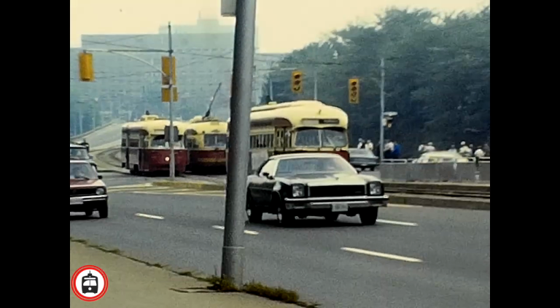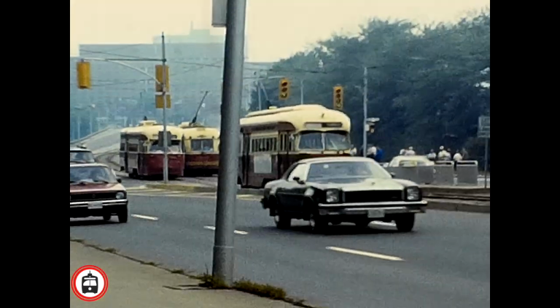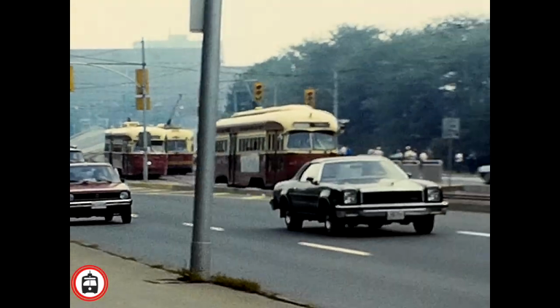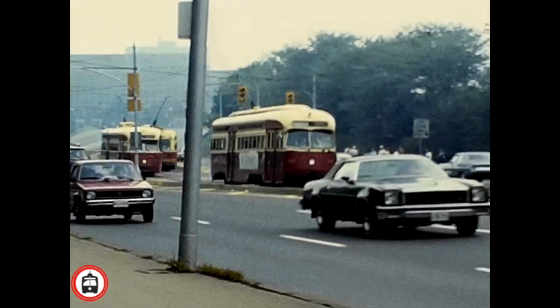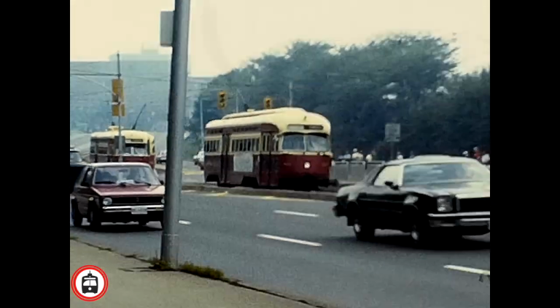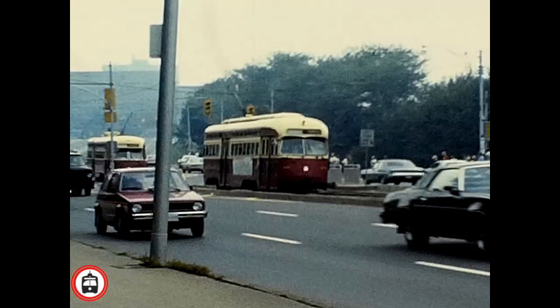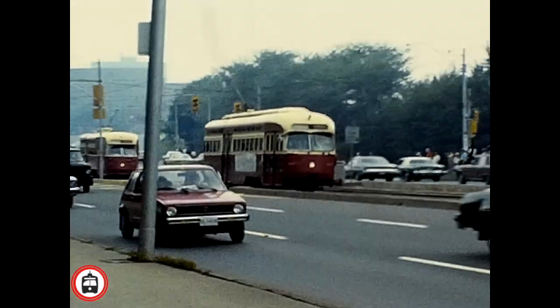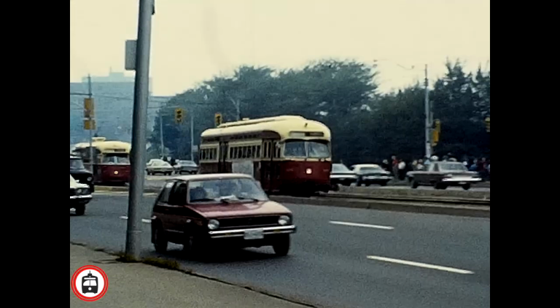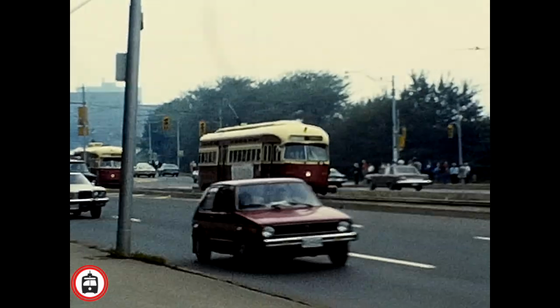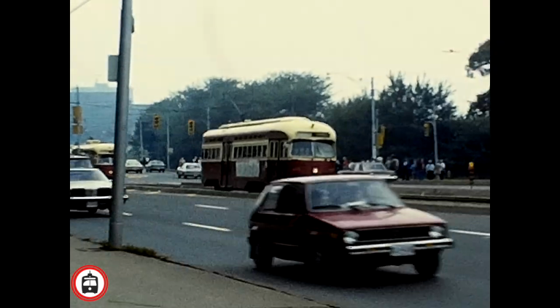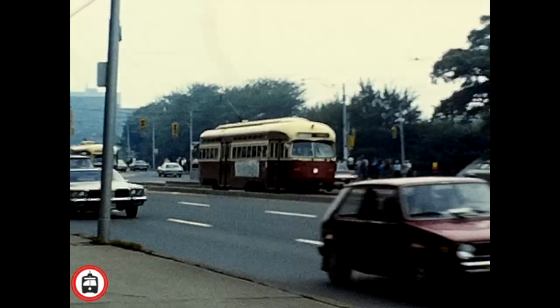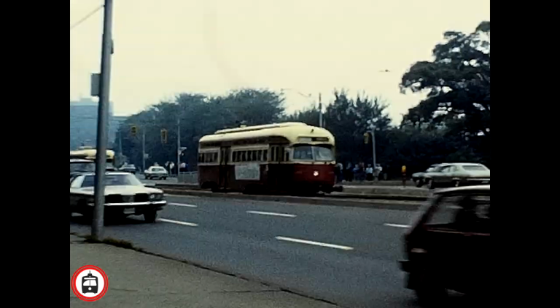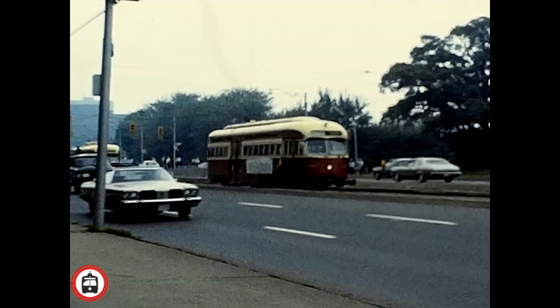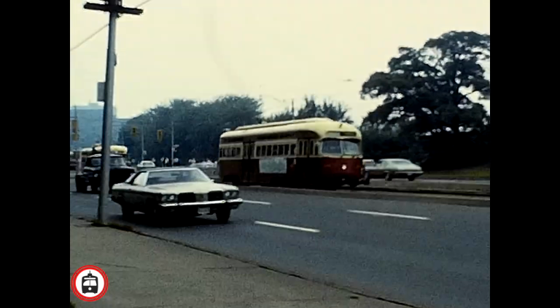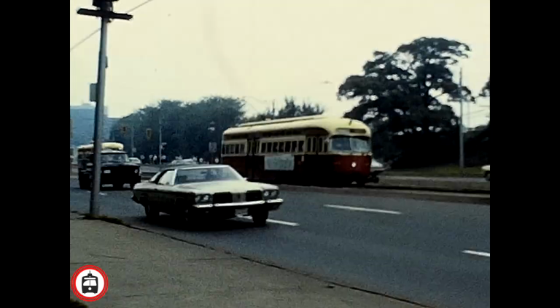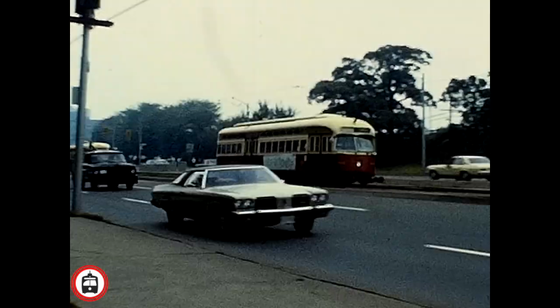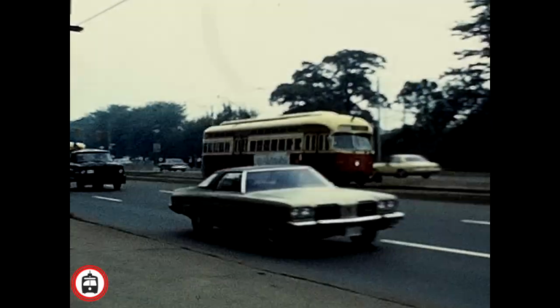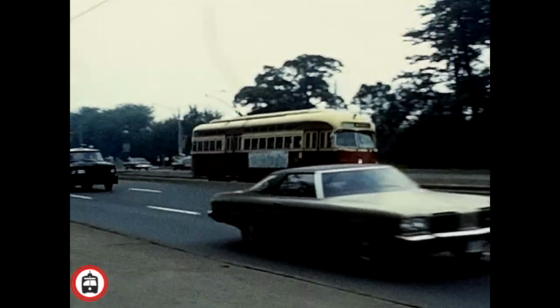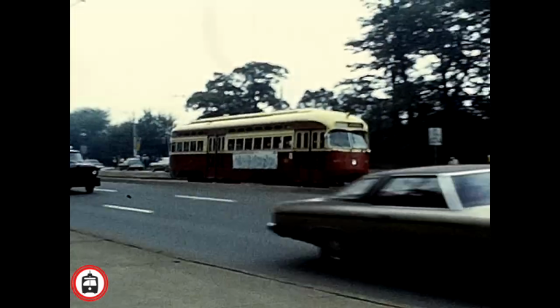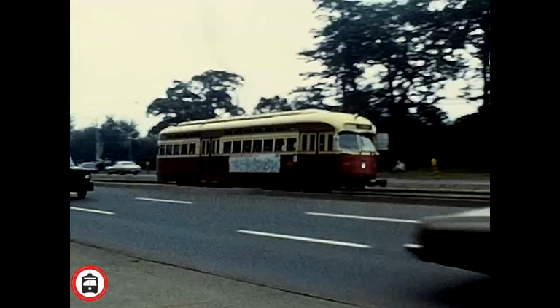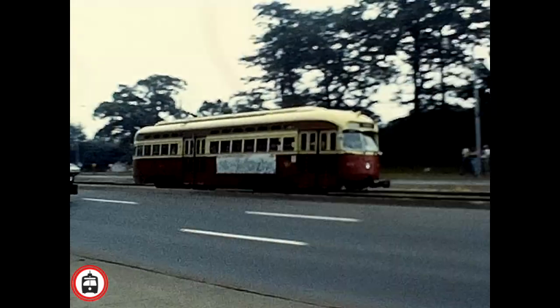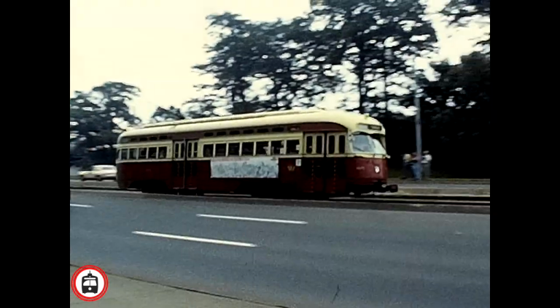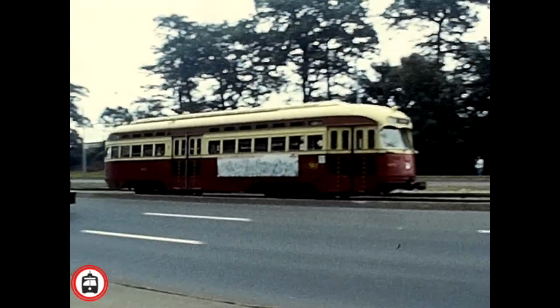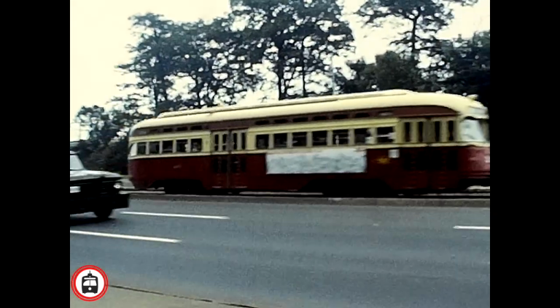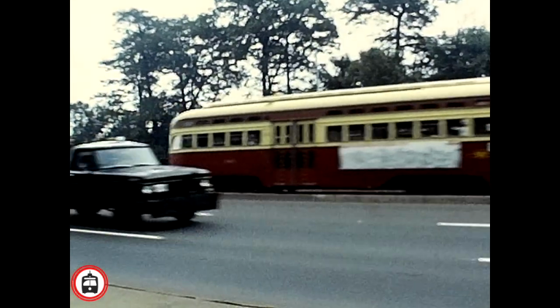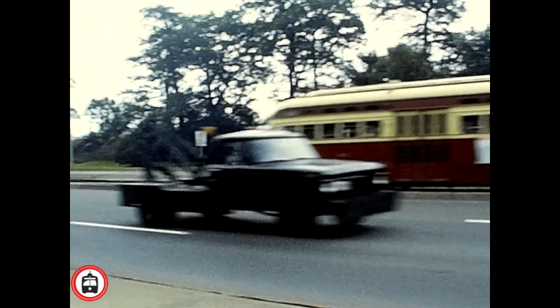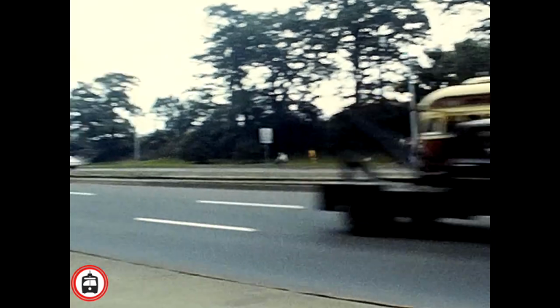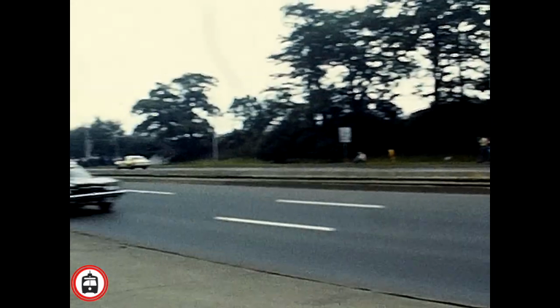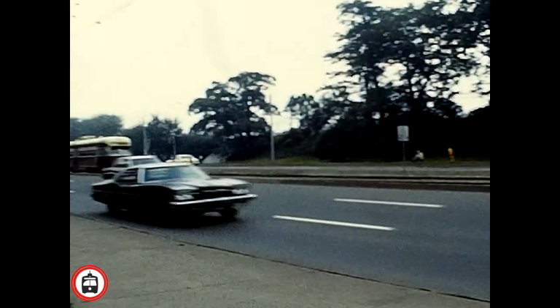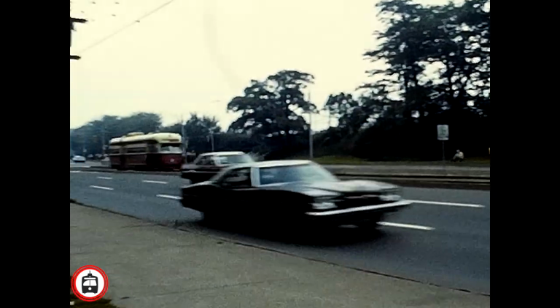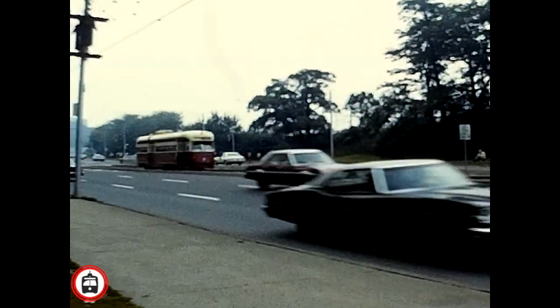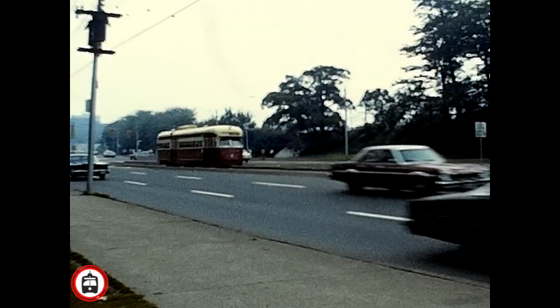These videos are often more than just streetcars. Check out the amazing automobiles driving by. Perhaps you used to own one of these? Let us know in the comments if you did.